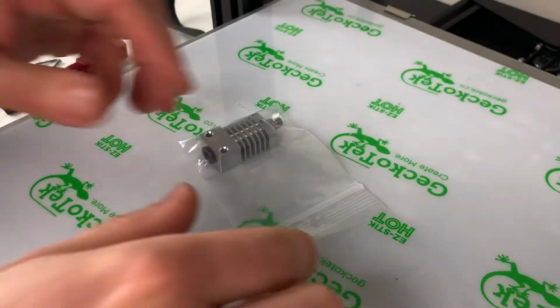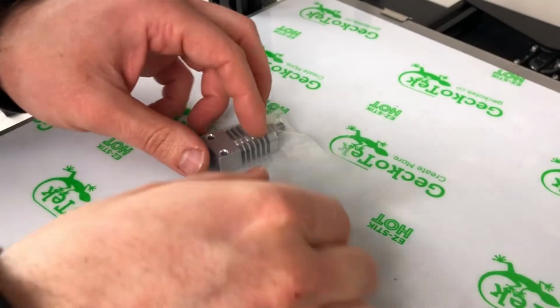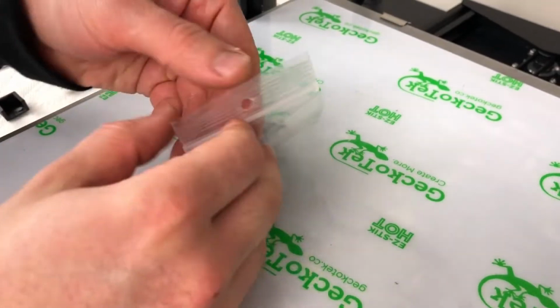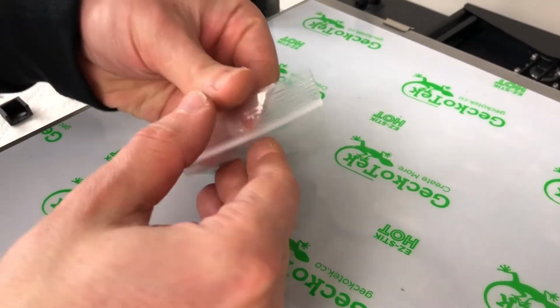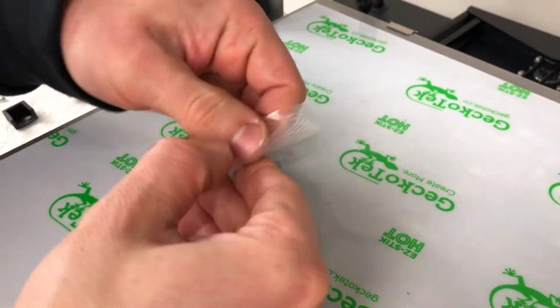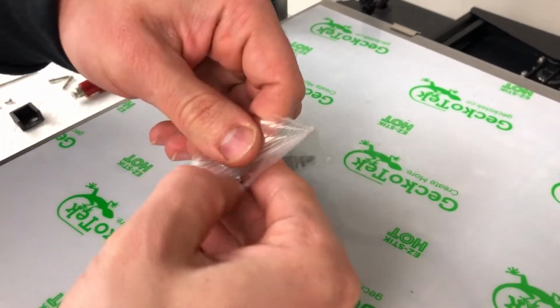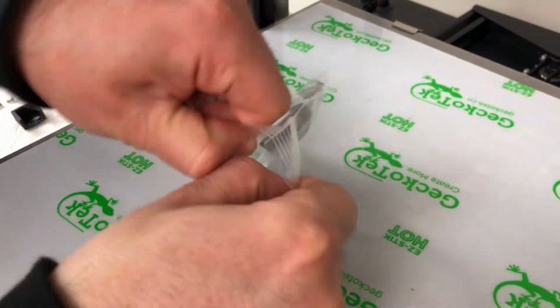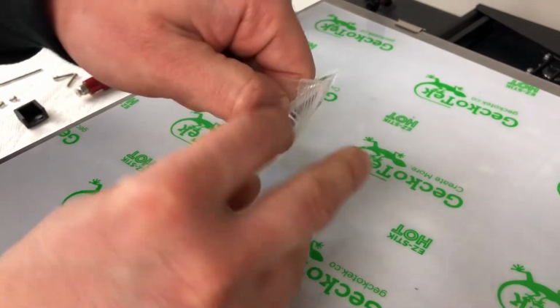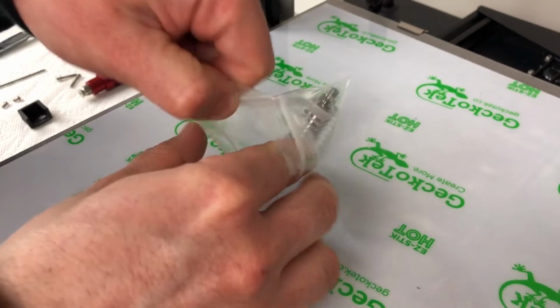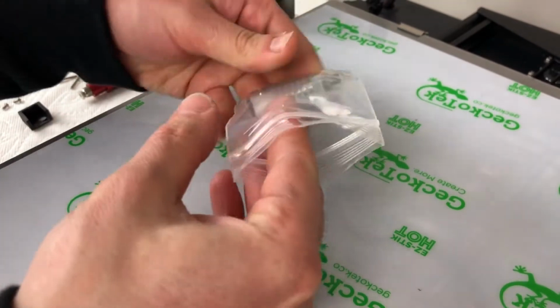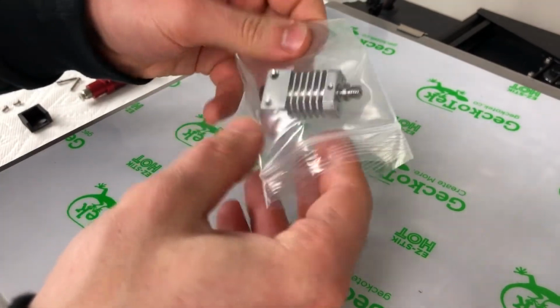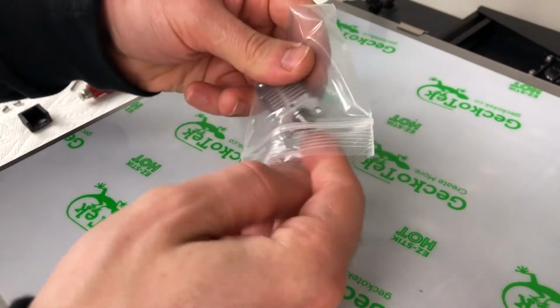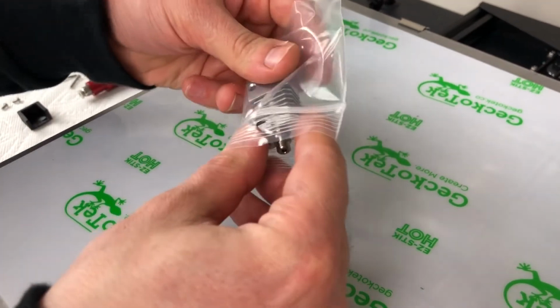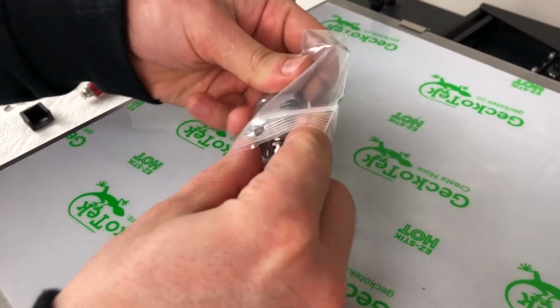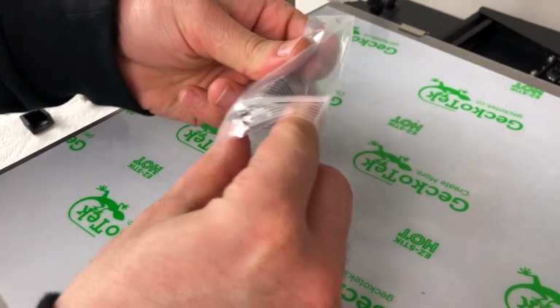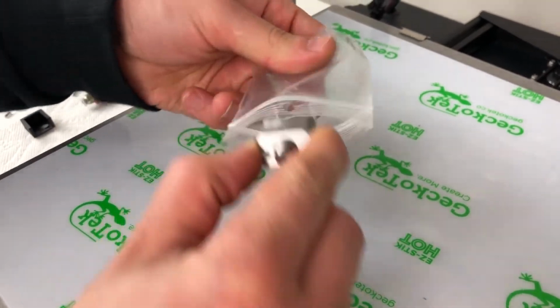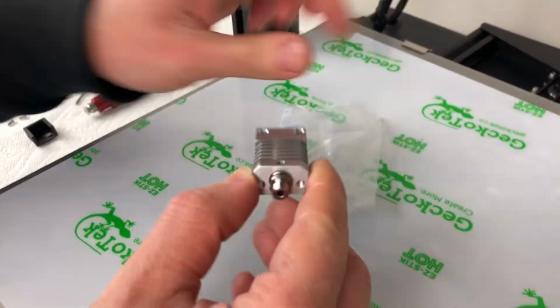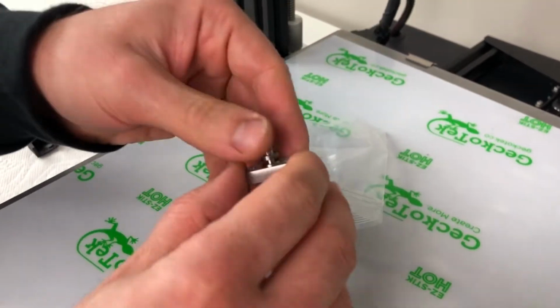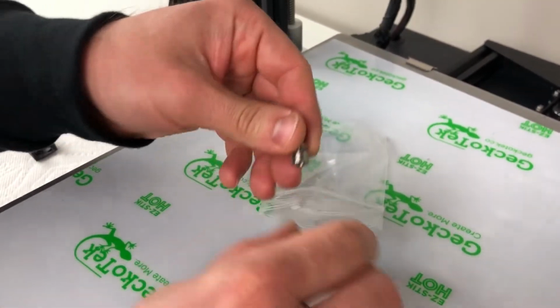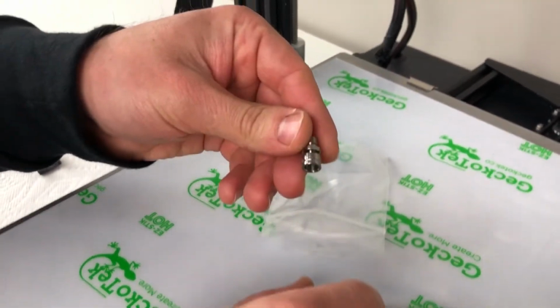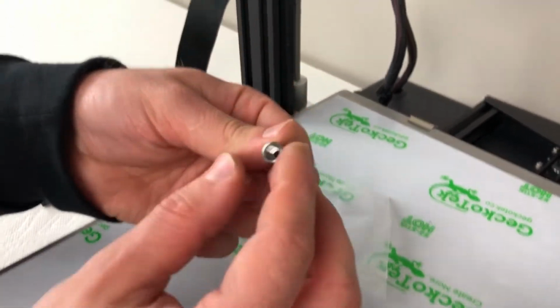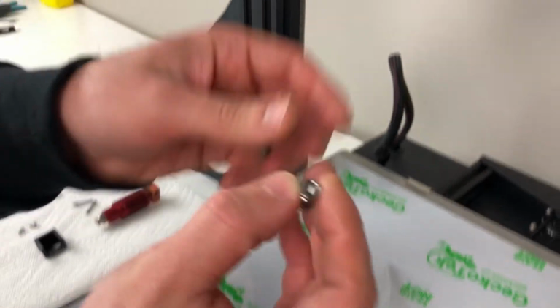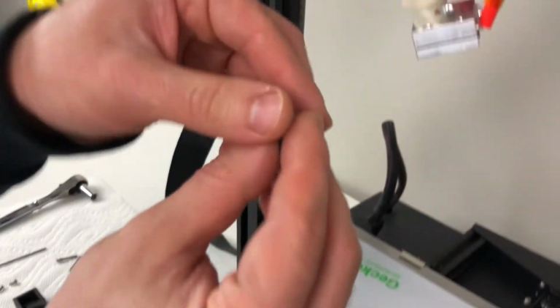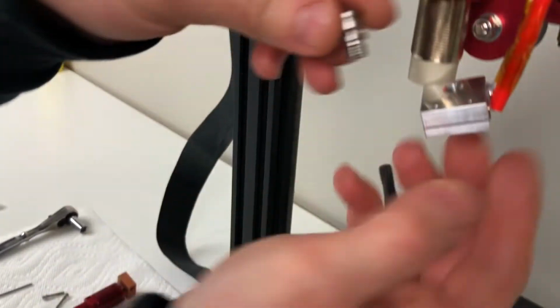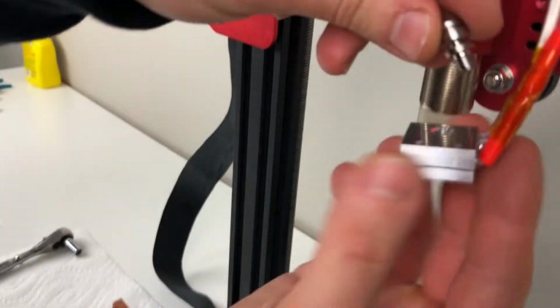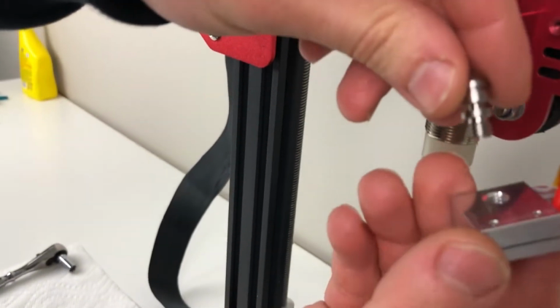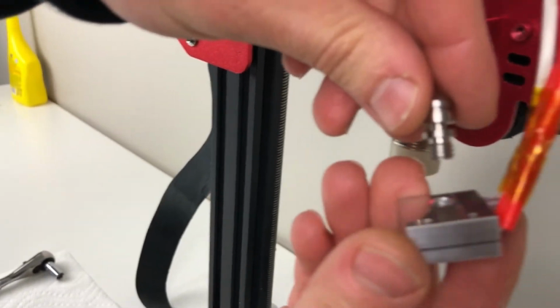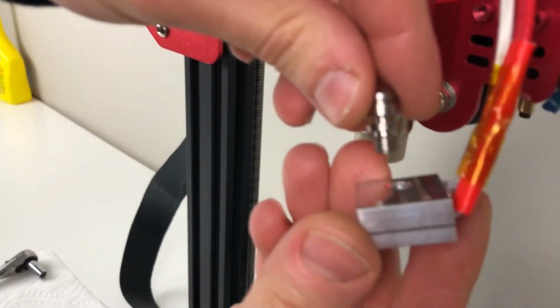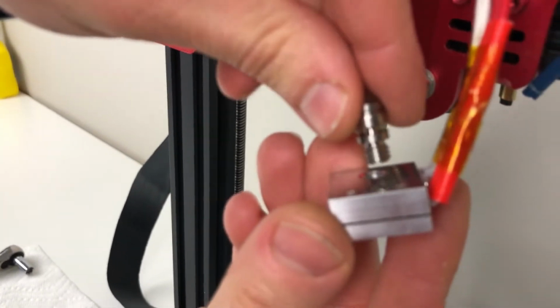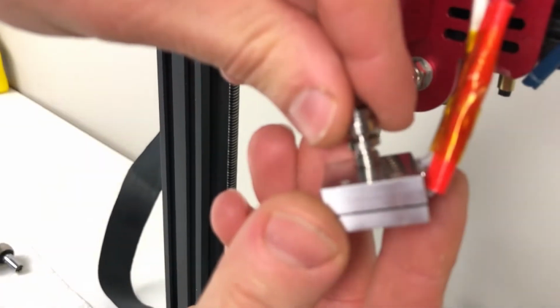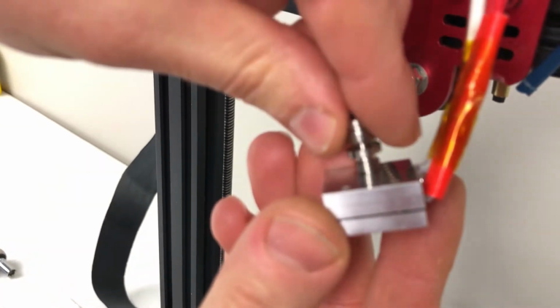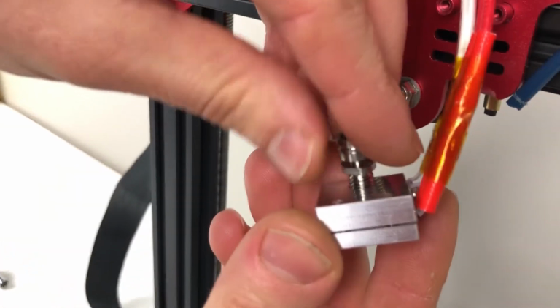Next, screw in the titanium thermal brake into the heater block and tighten it with the provided 7mm spanner. It's important to install the titanium piece first before installing the nozzle. This will ensure a proper seal.